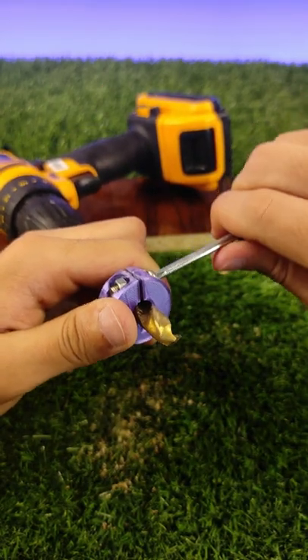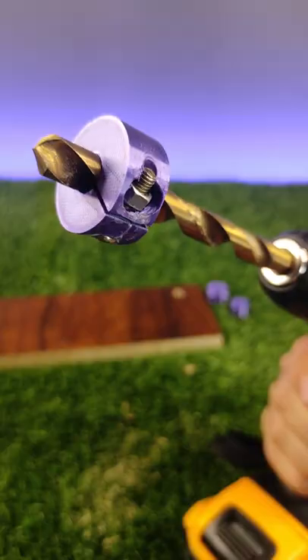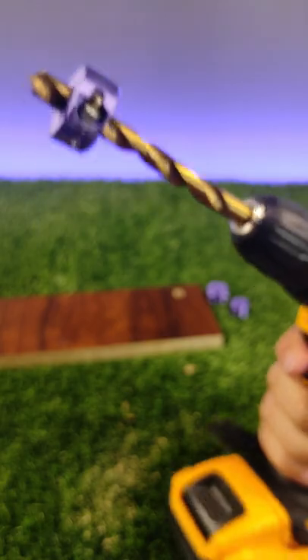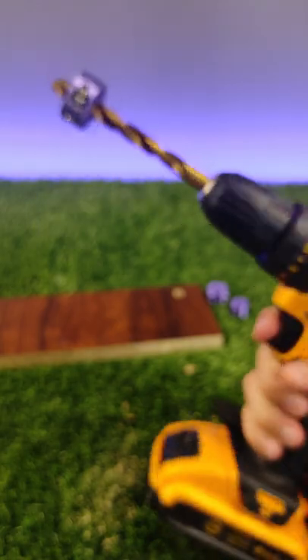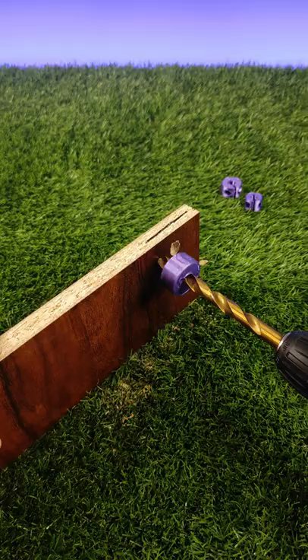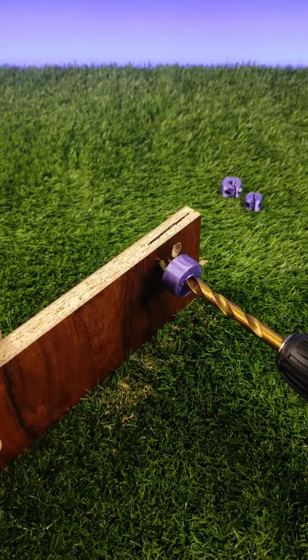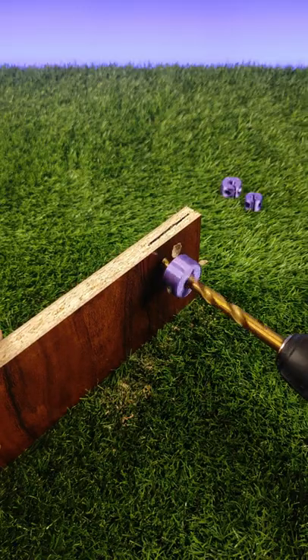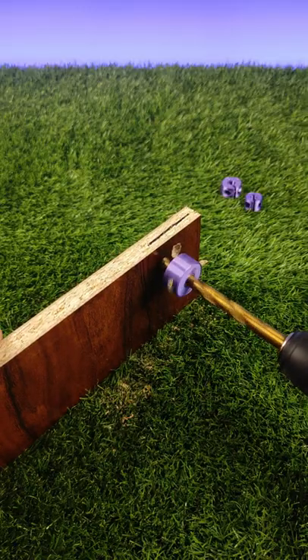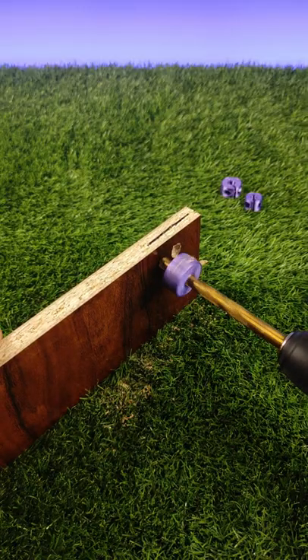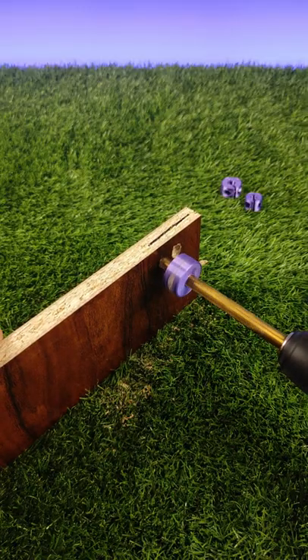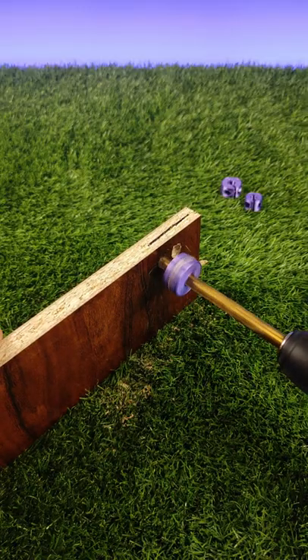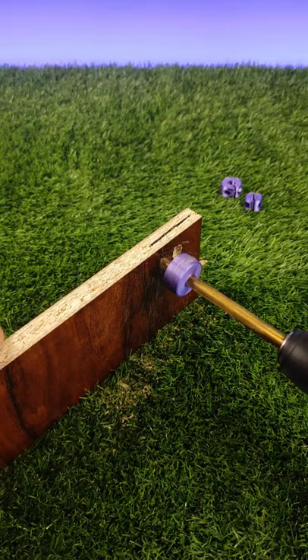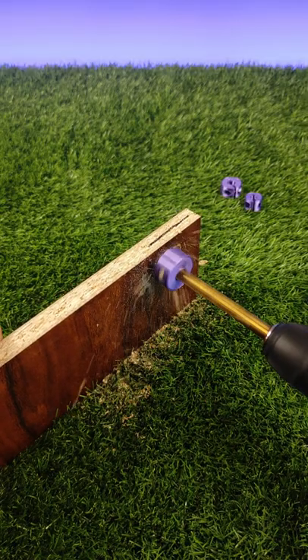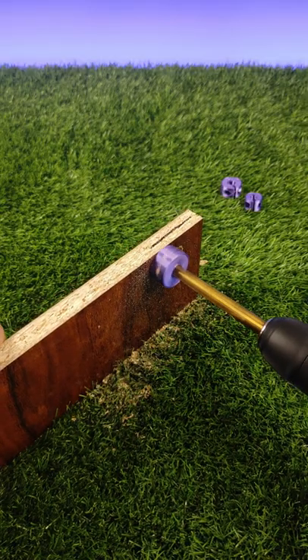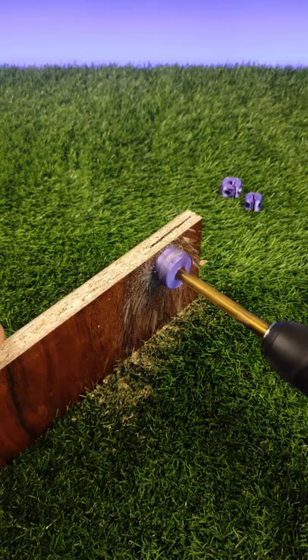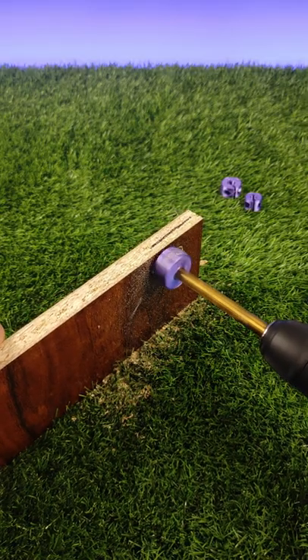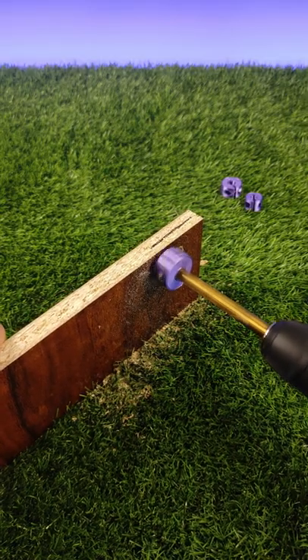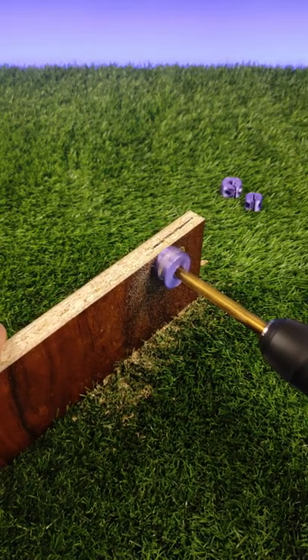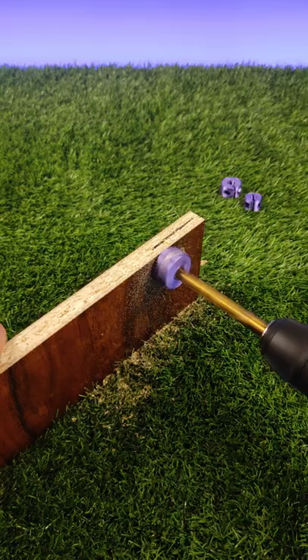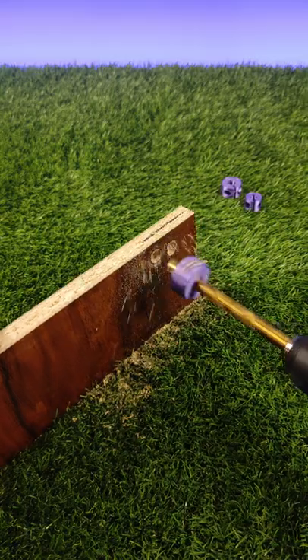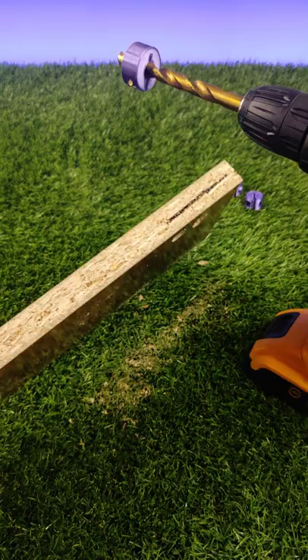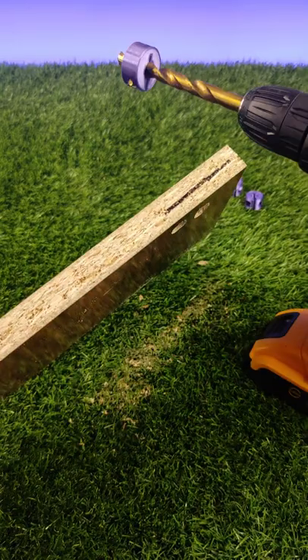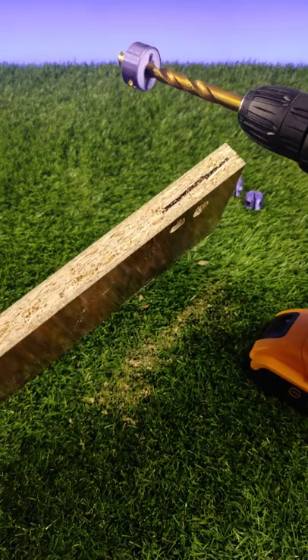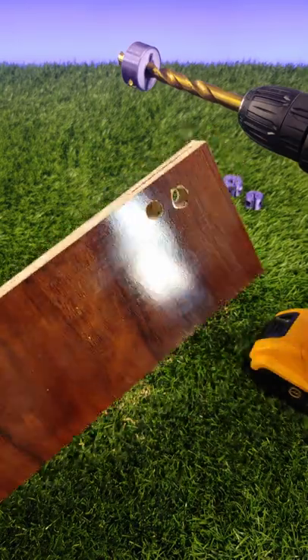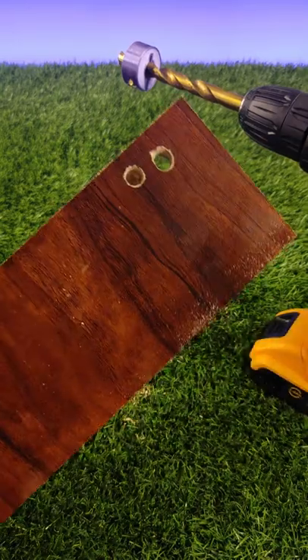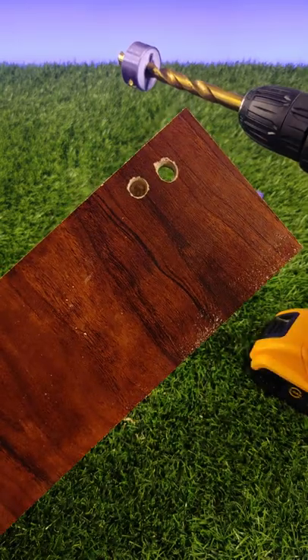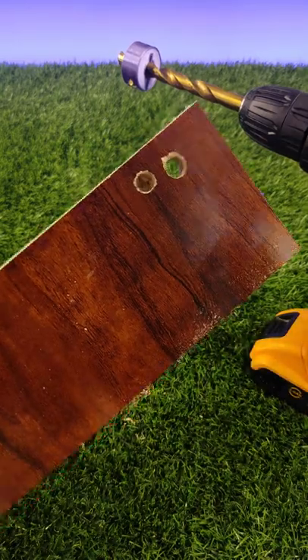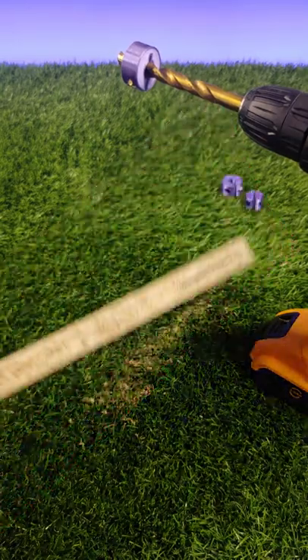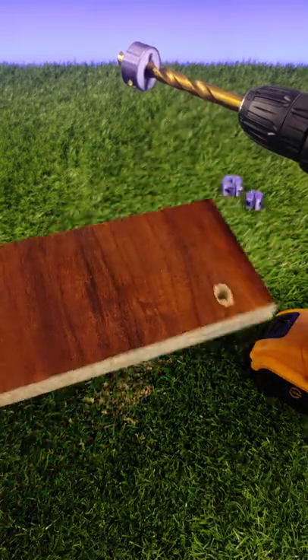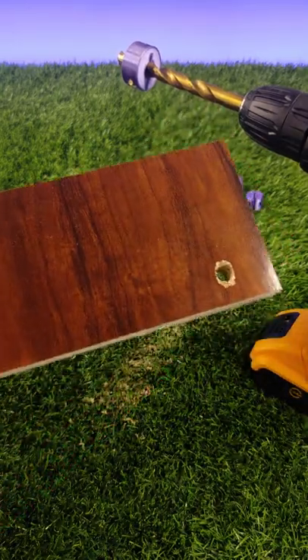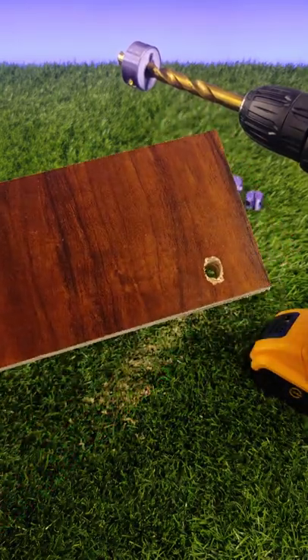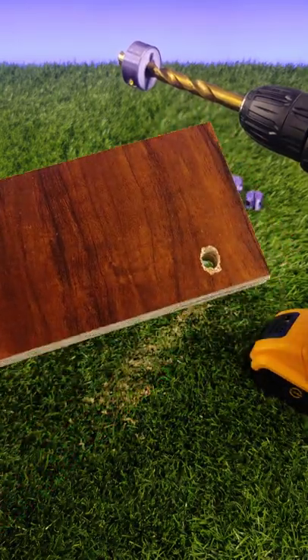Now it's ready, let's test it. Now we successfully made a hole low, not a full hole through.